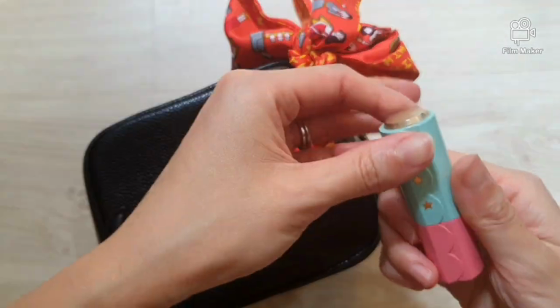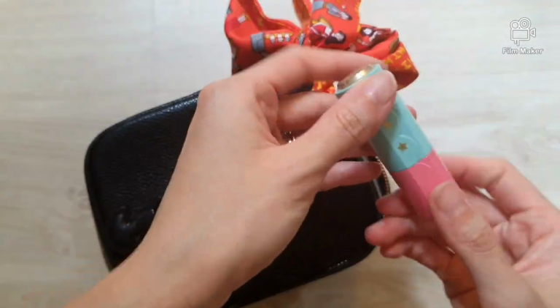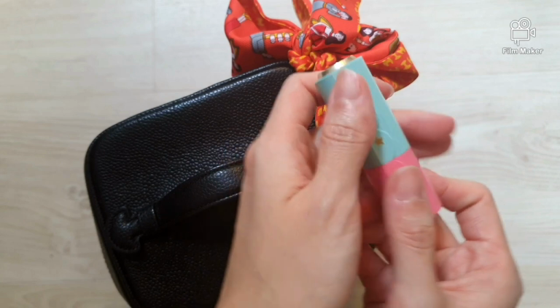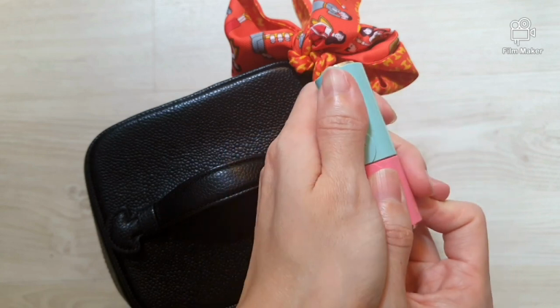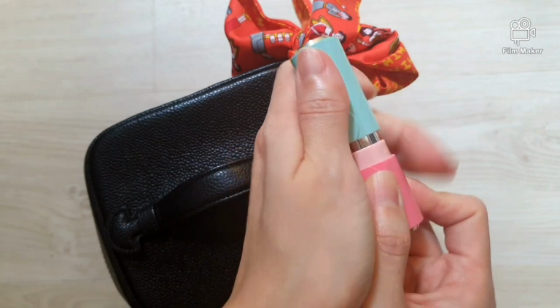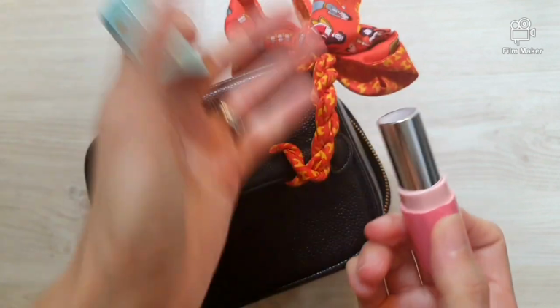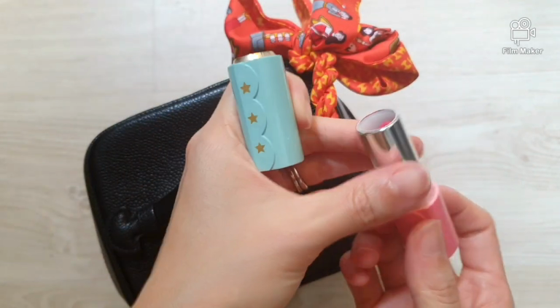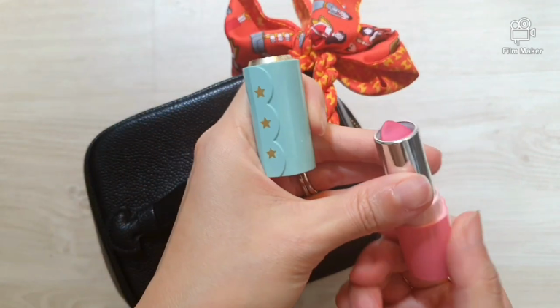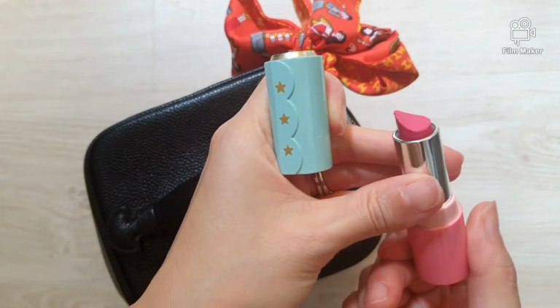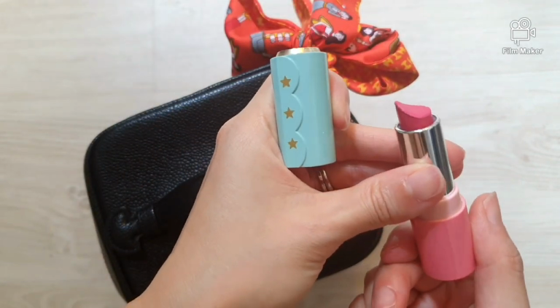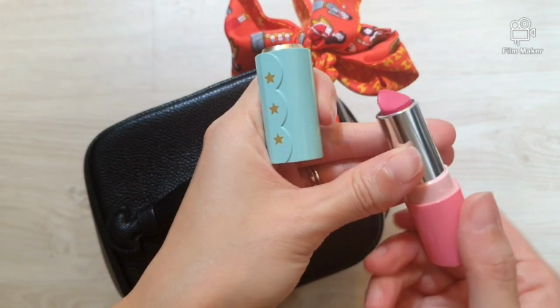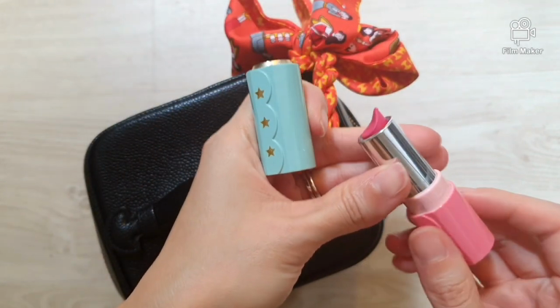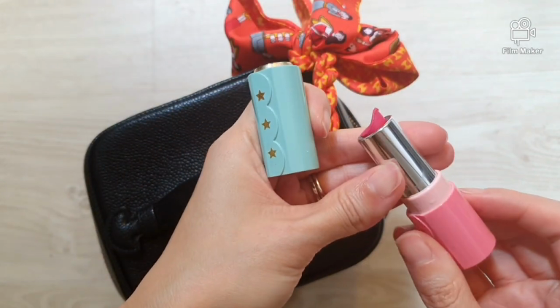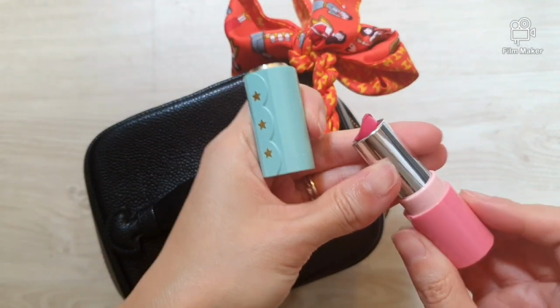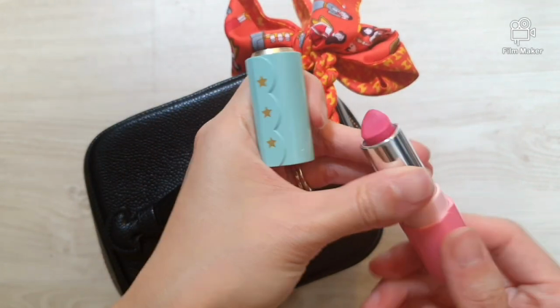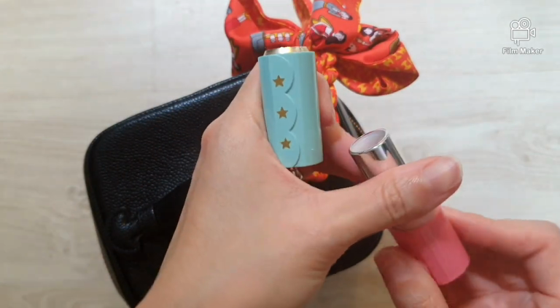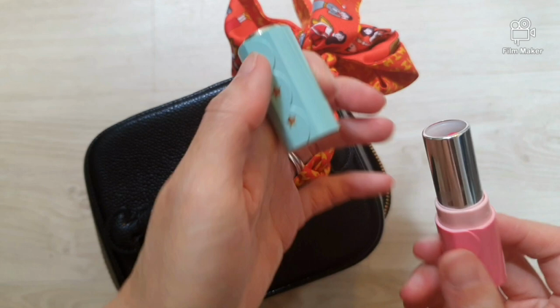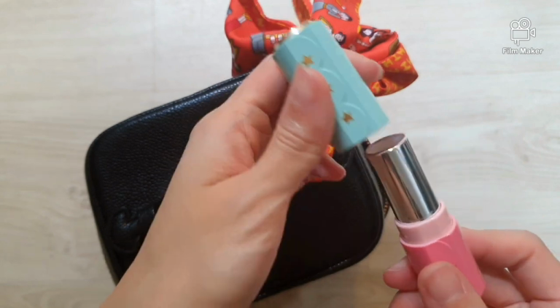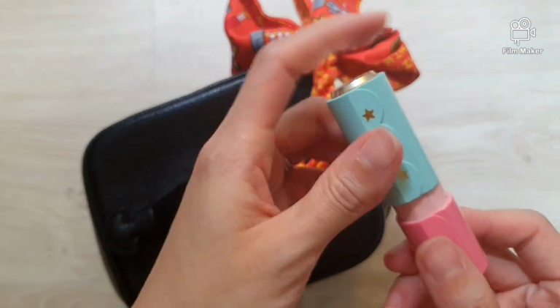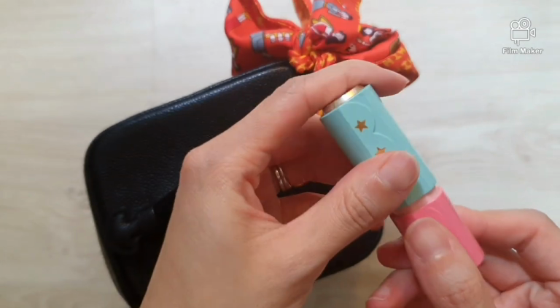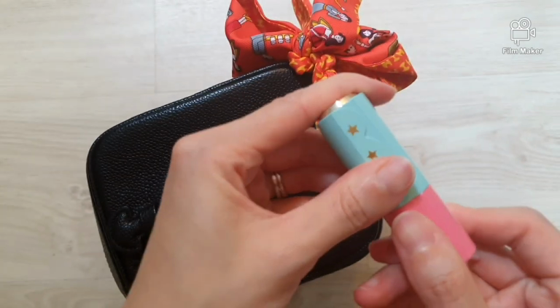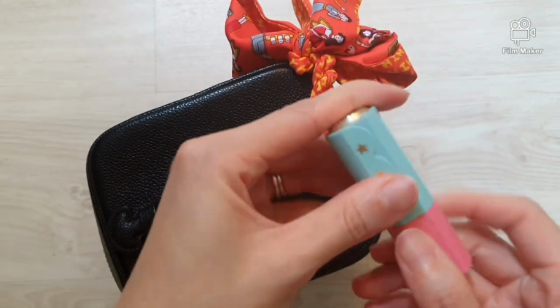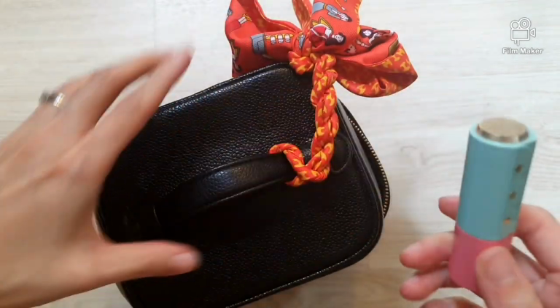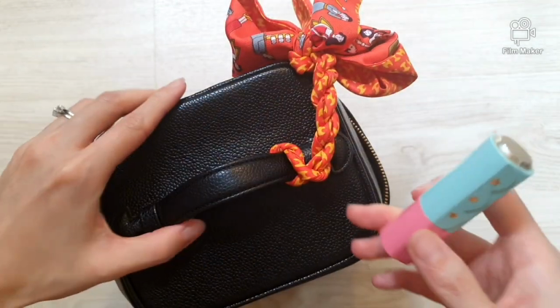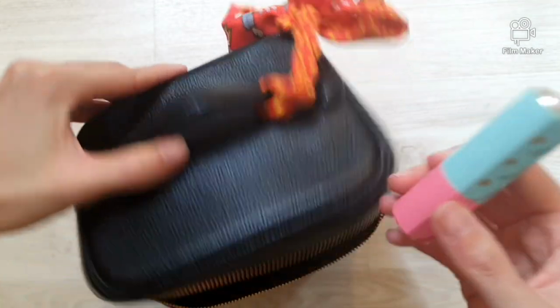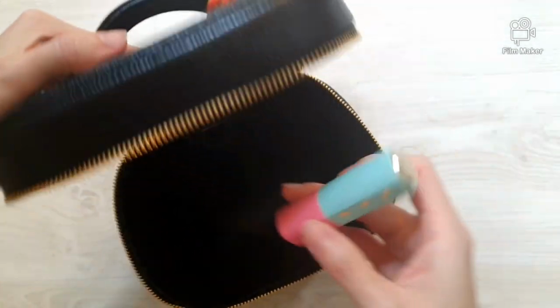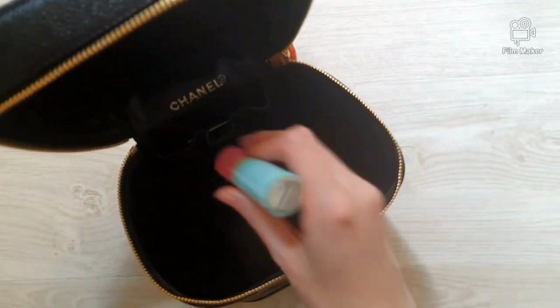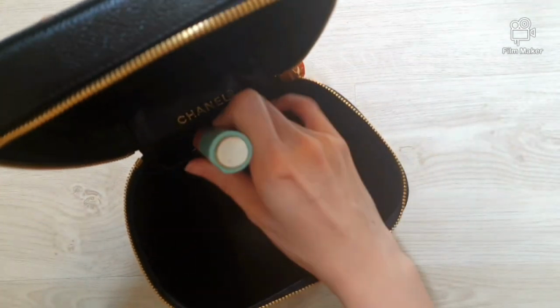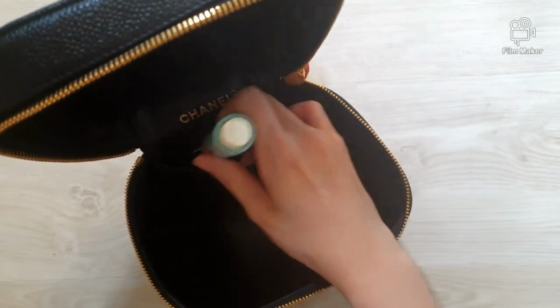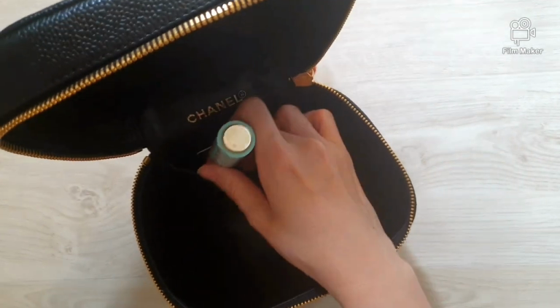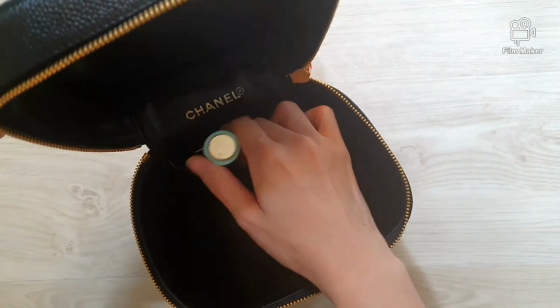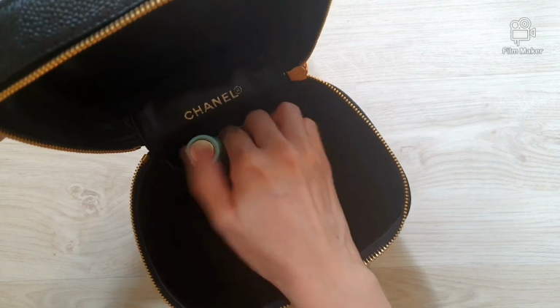I have my lipstick here and it's from Etude House. I love the color pink and I thought today I'd like to bring this color out, so let's just pop it in the patch pocket.